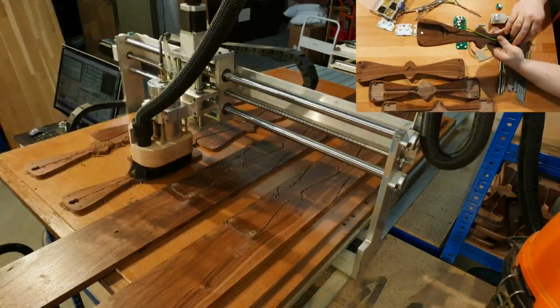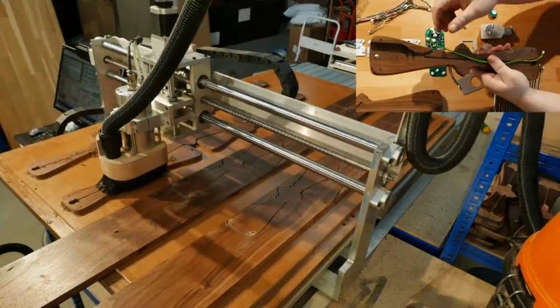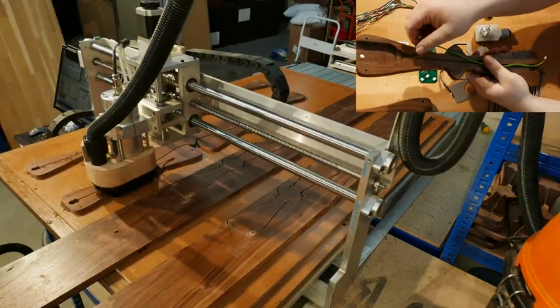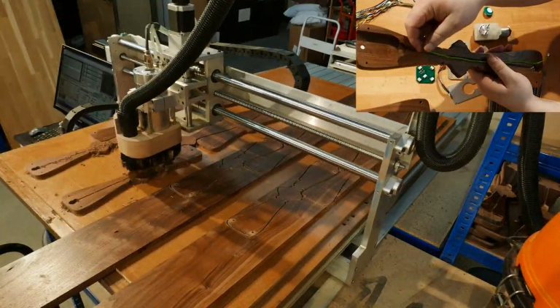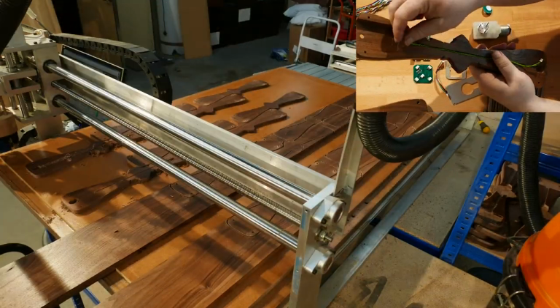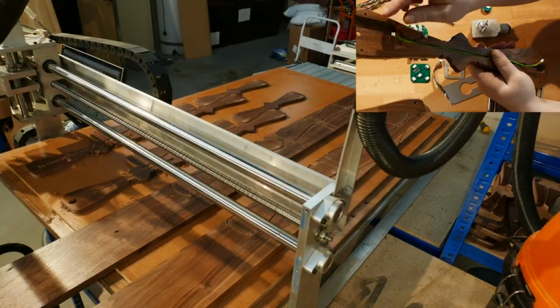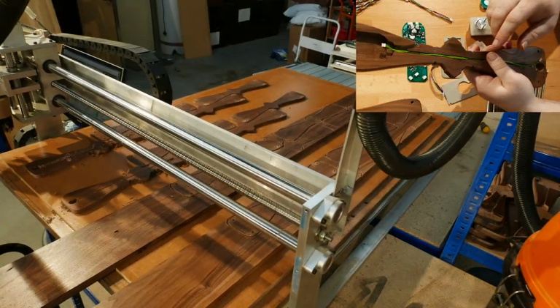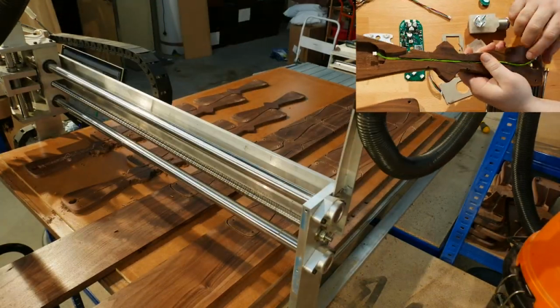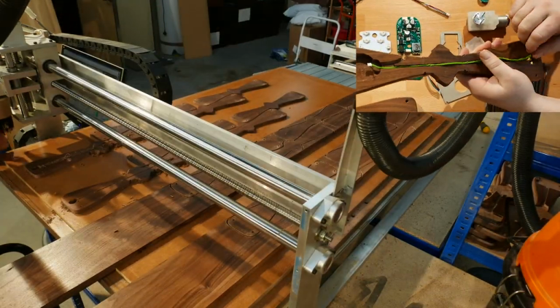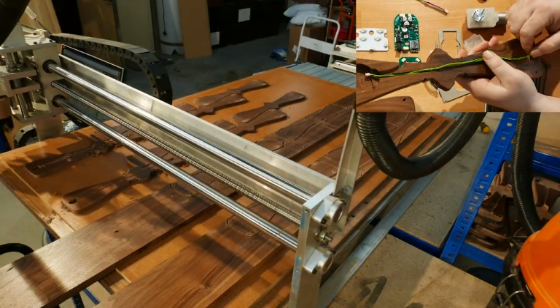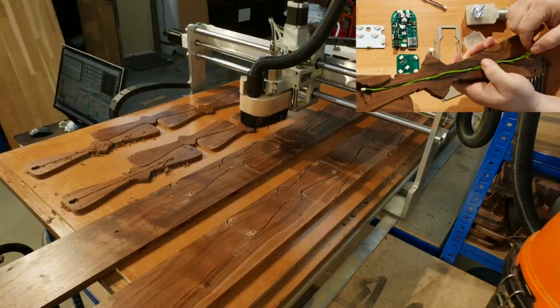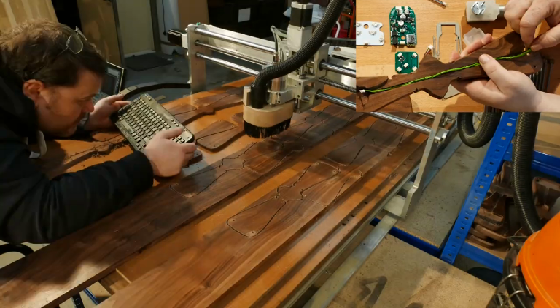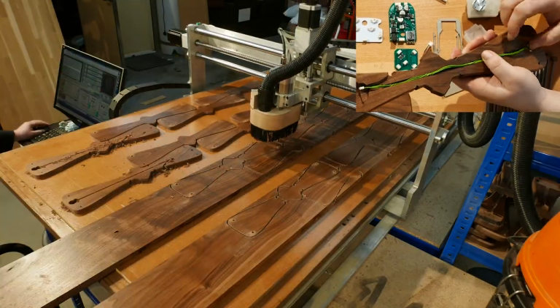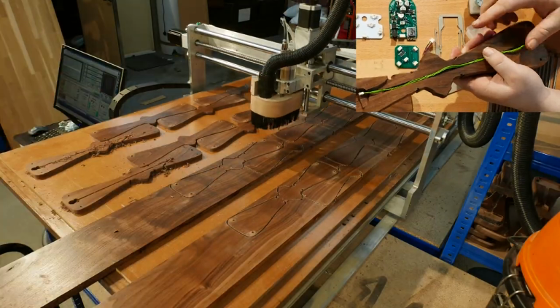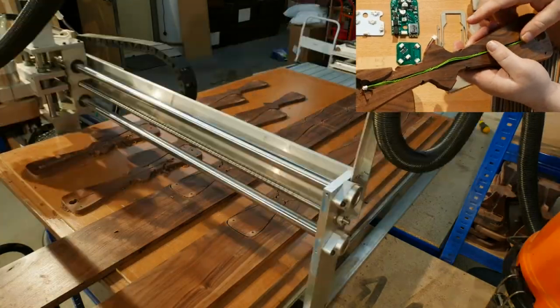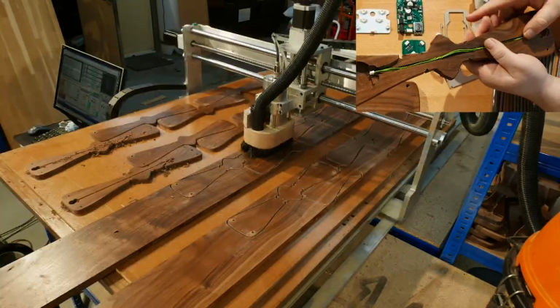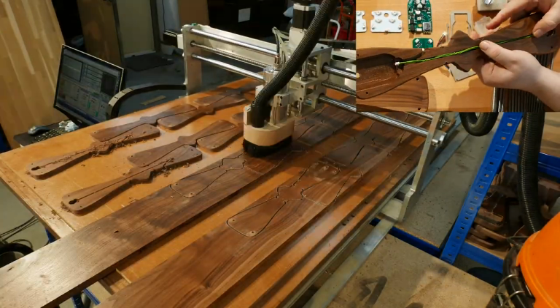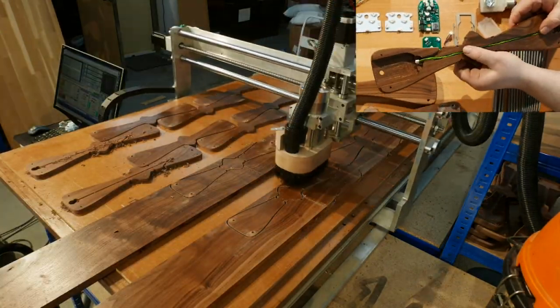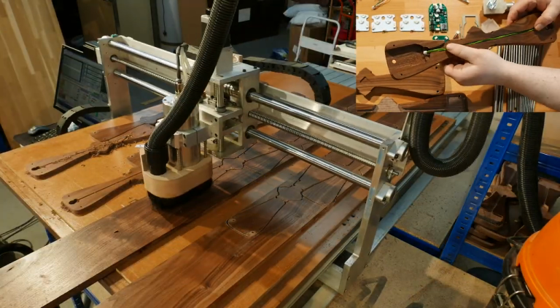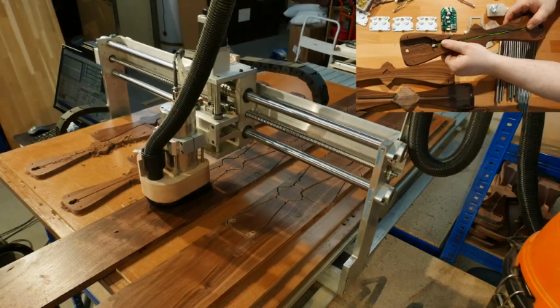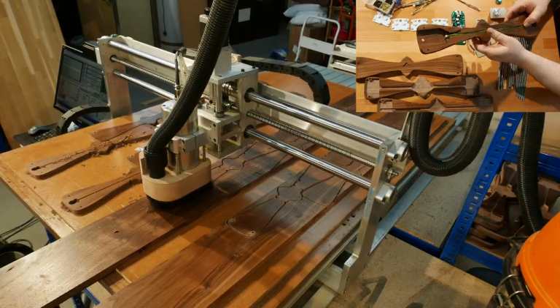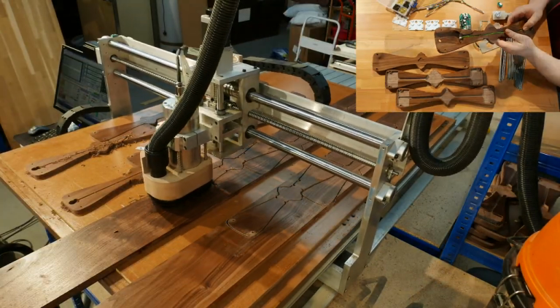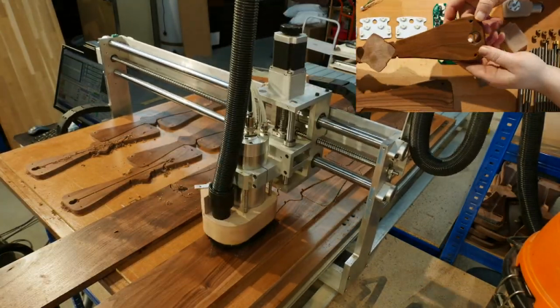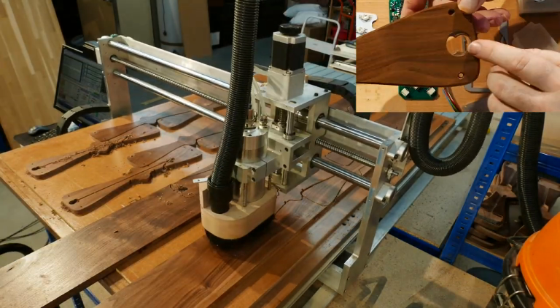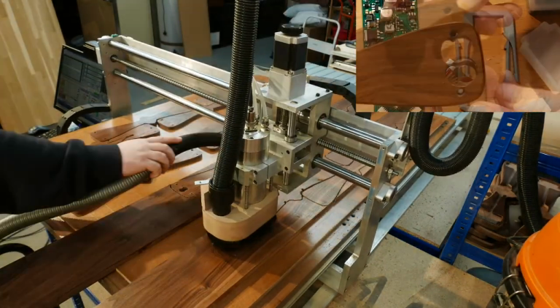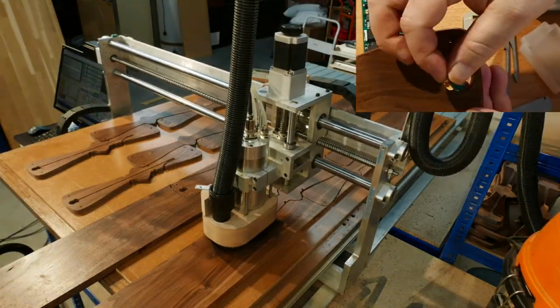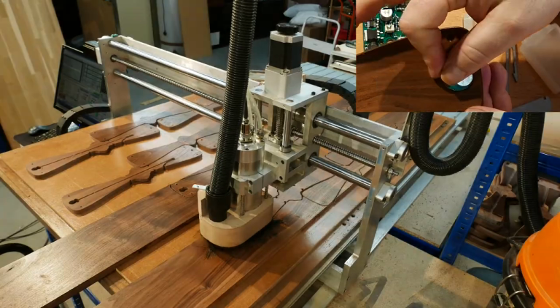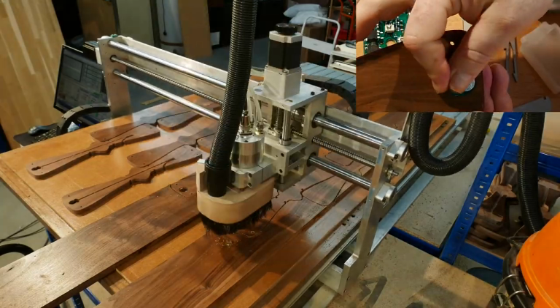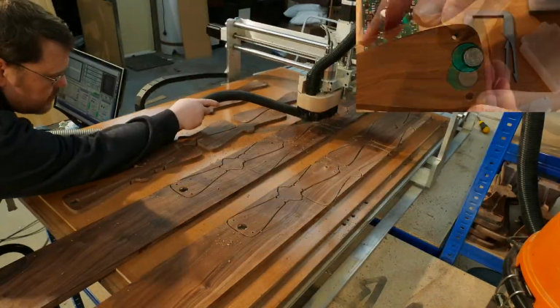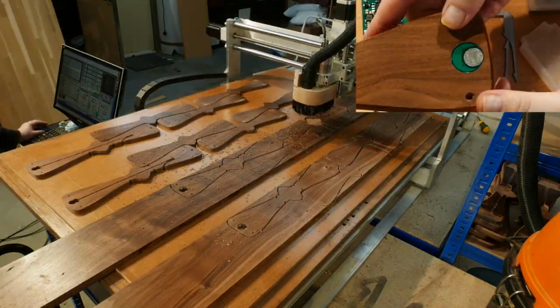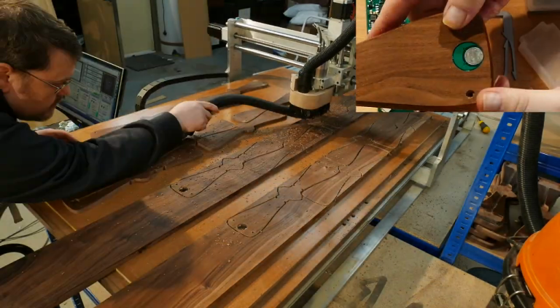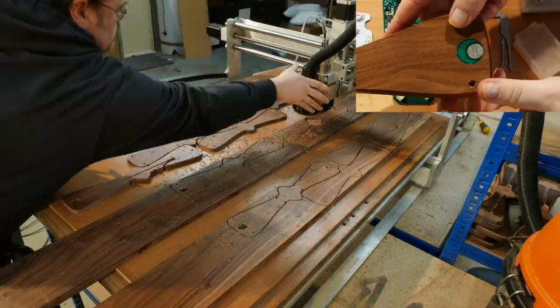On side two, we cut the groove for the touch control button cable, before changing to a larger router bit and cutting the hole and recess for the touch control button itself.